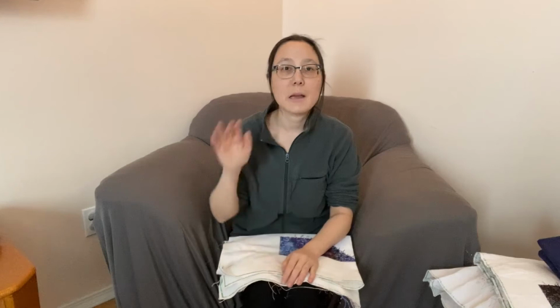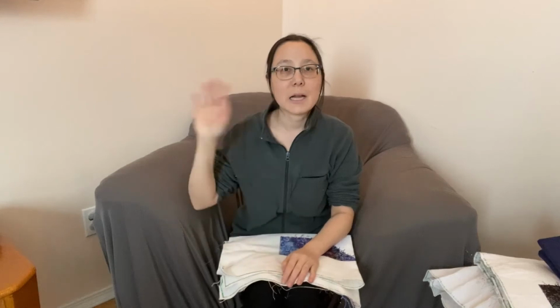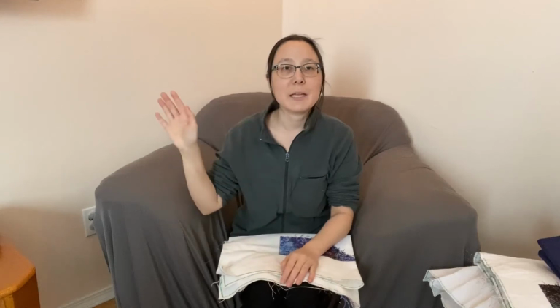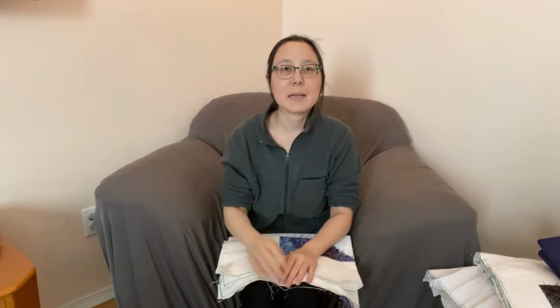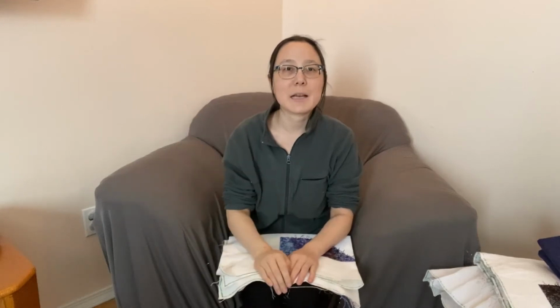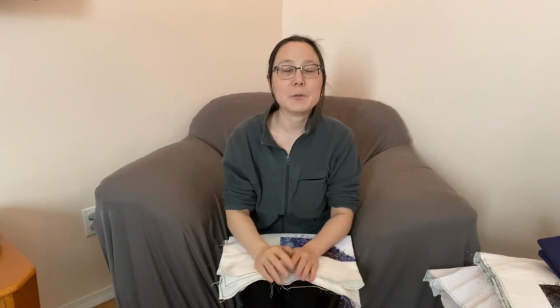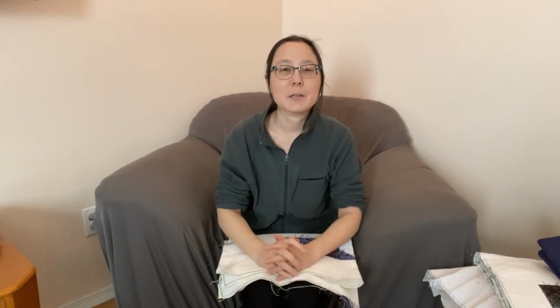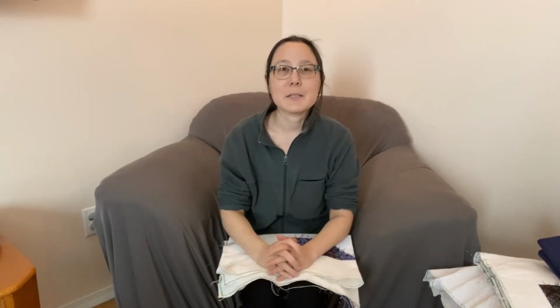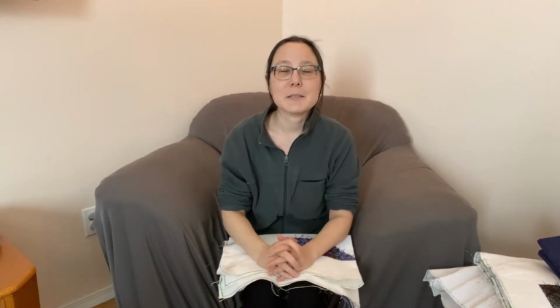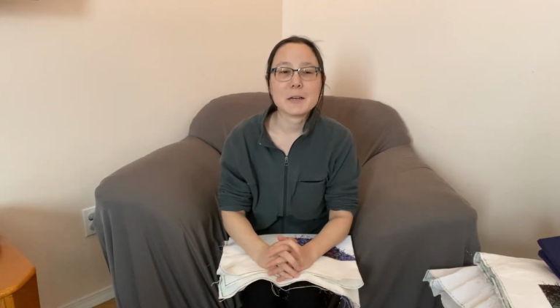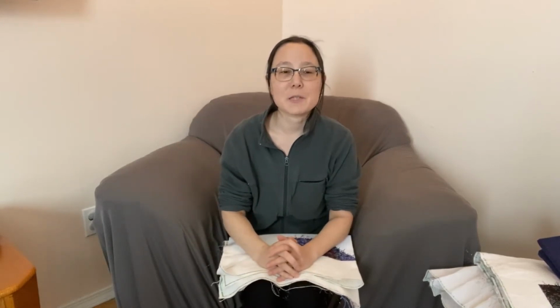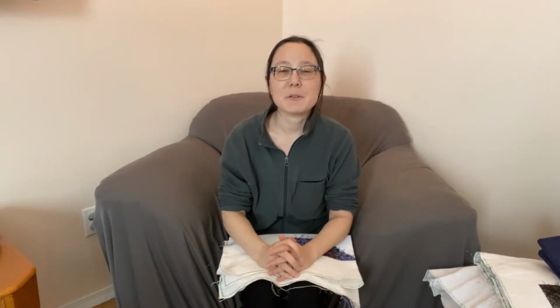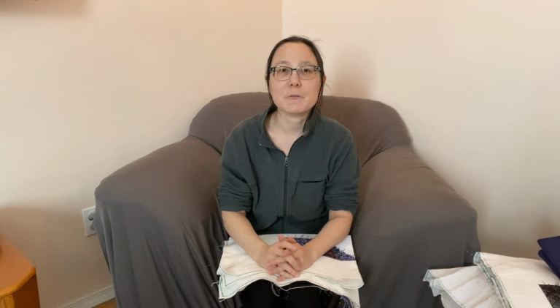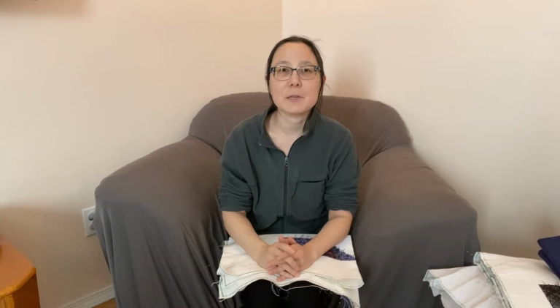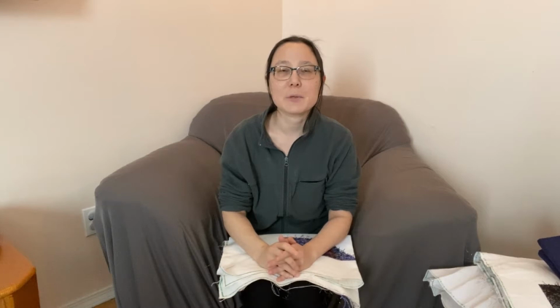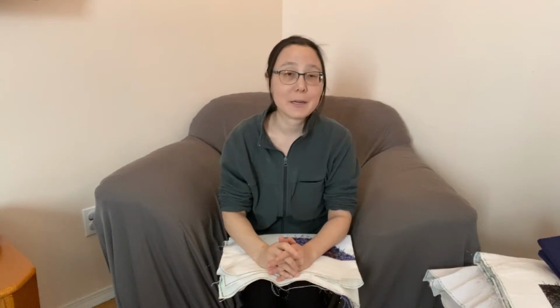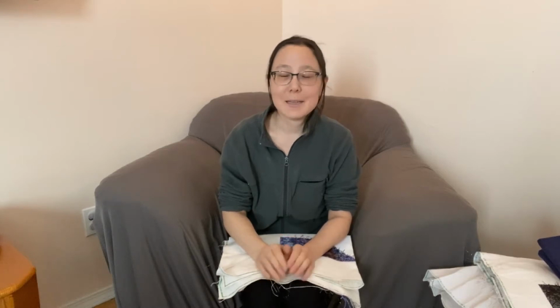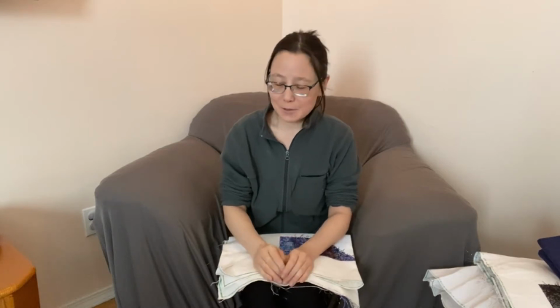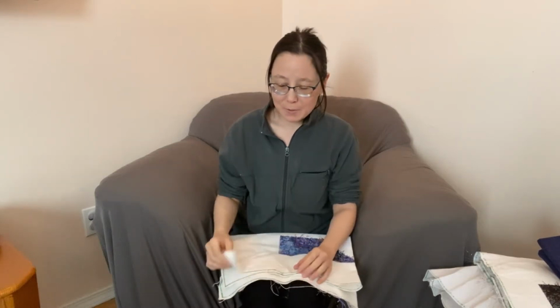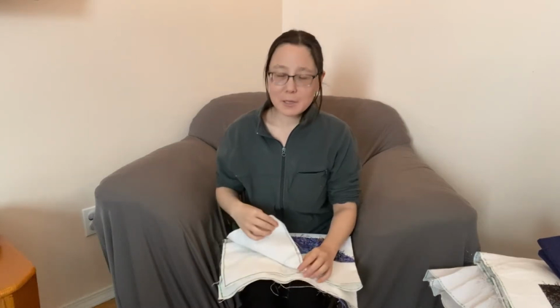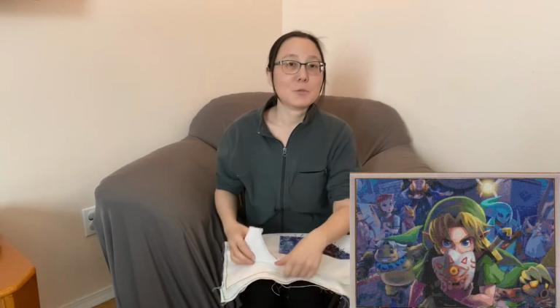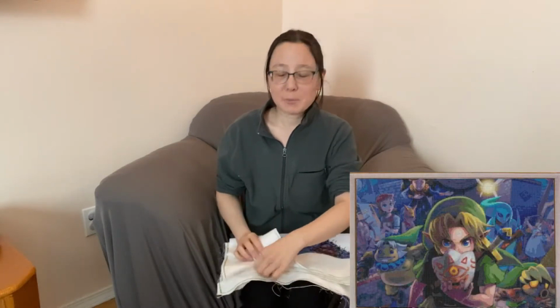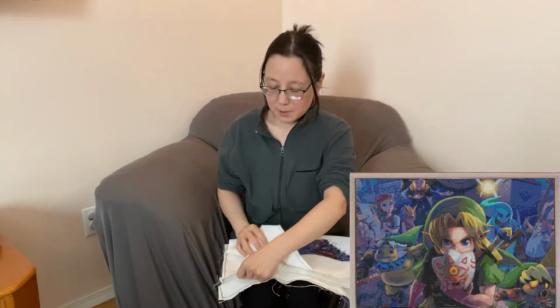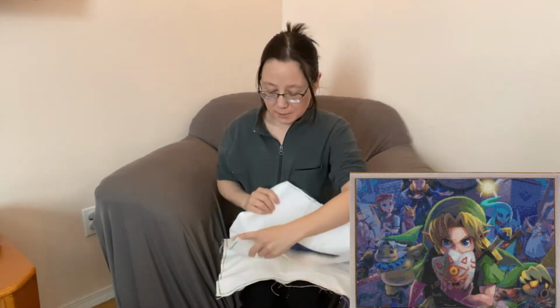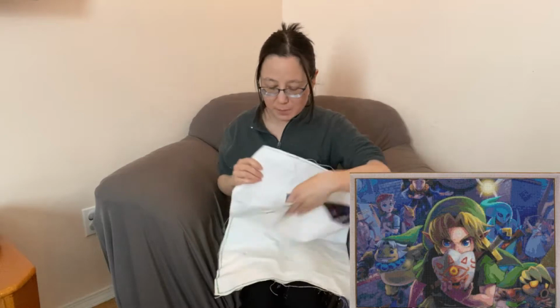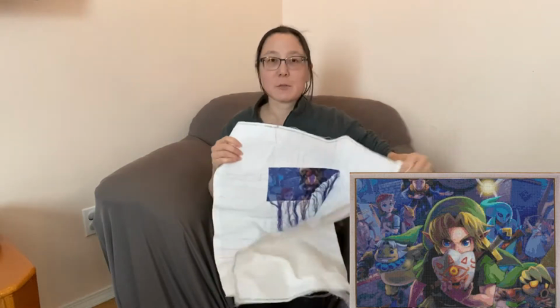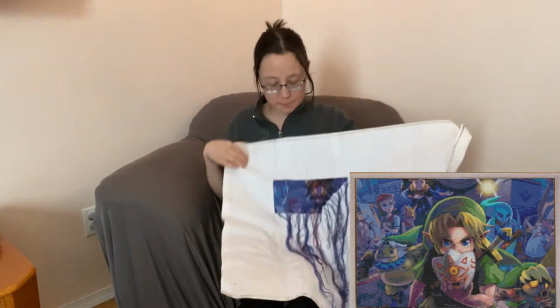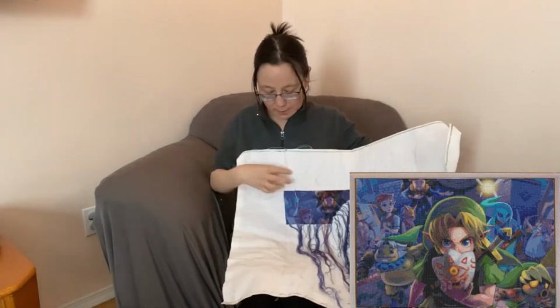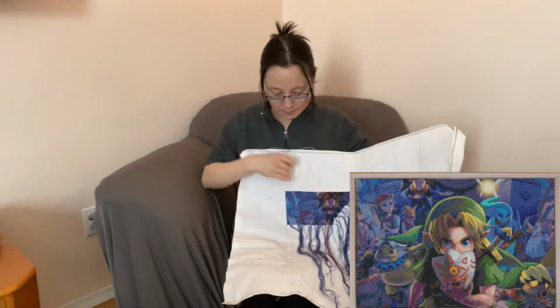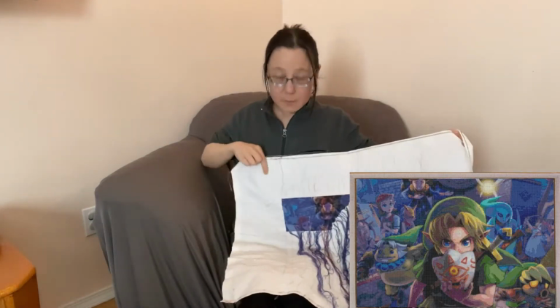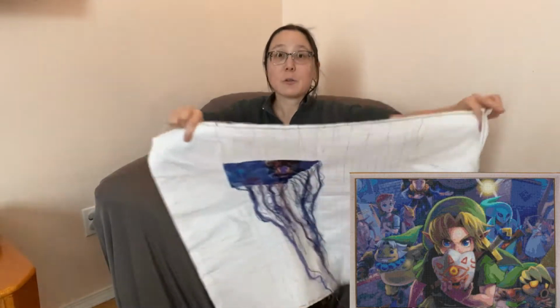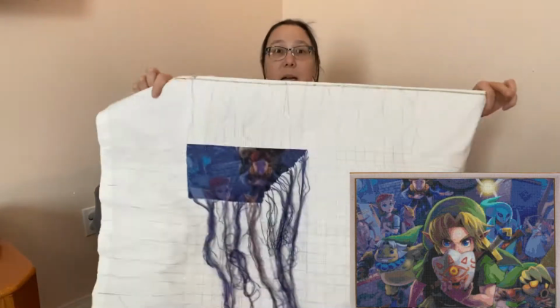Hi everybody, and Happy New Year! This is the first update video for 2023. I will start as usual with my focus piece, which is my newest one, the Majora's Mask.